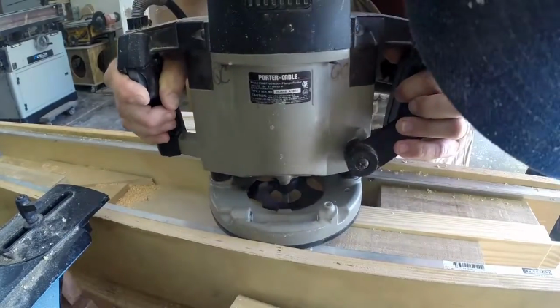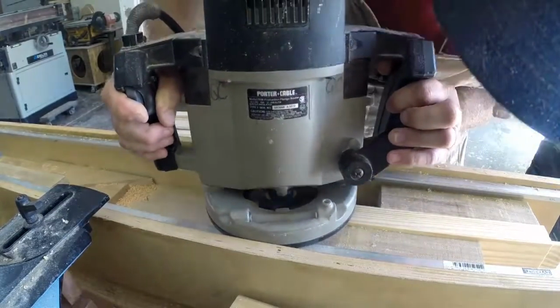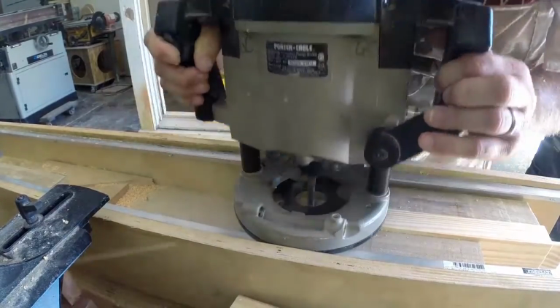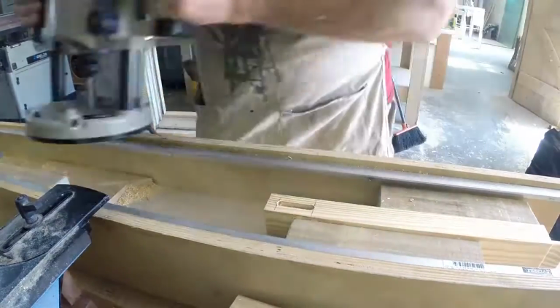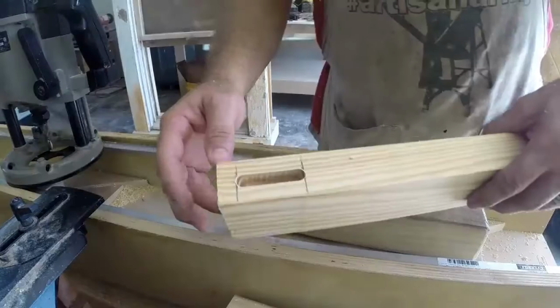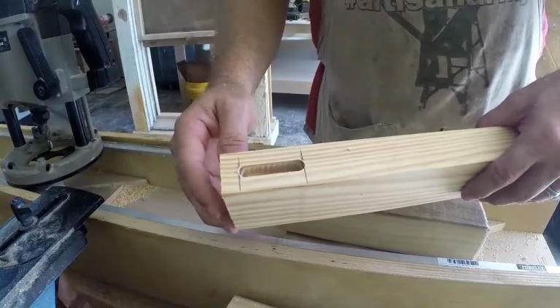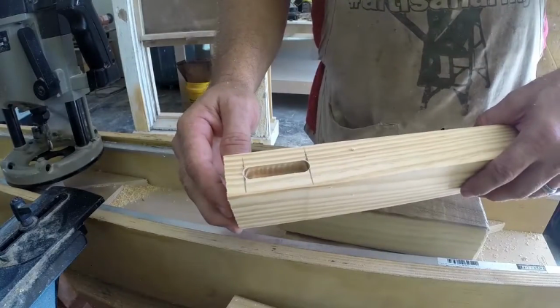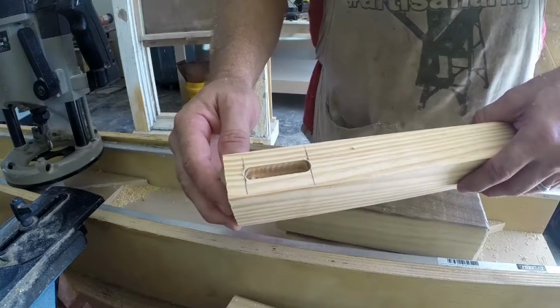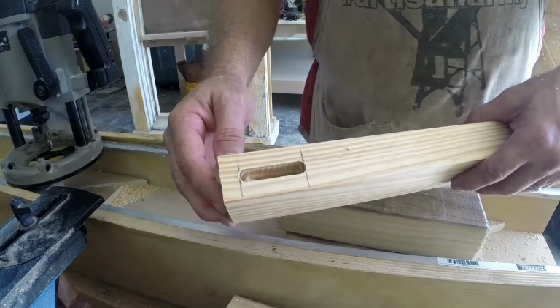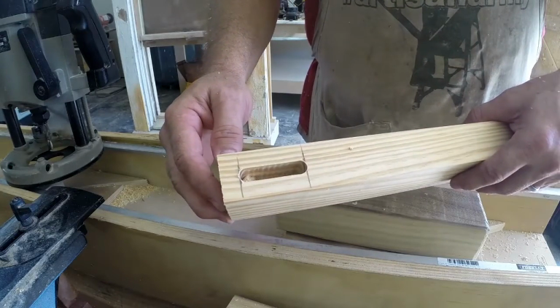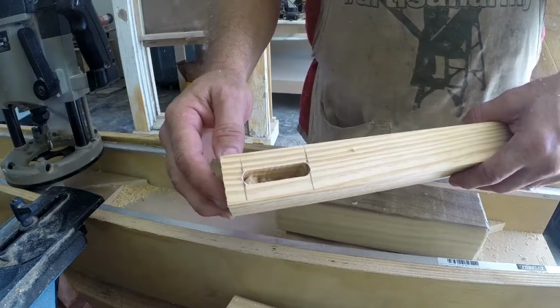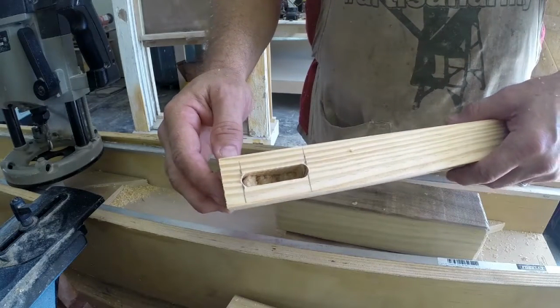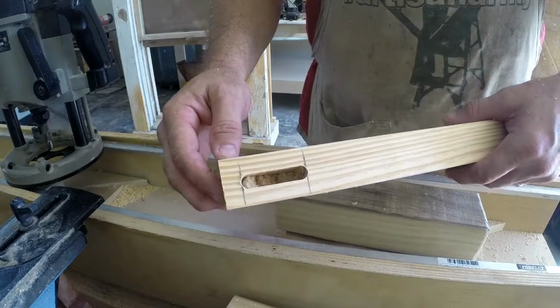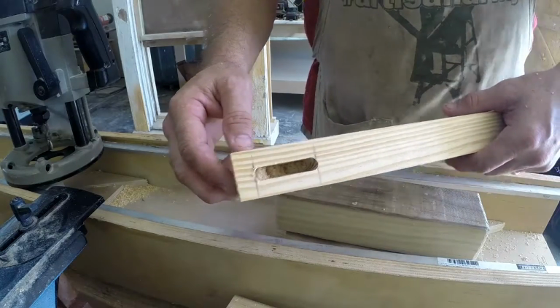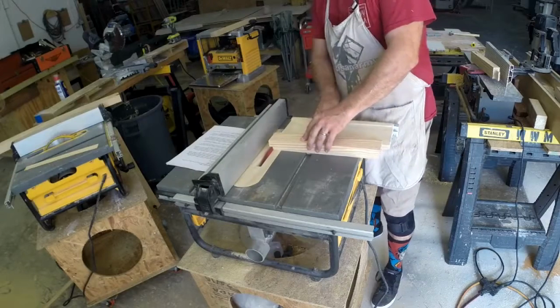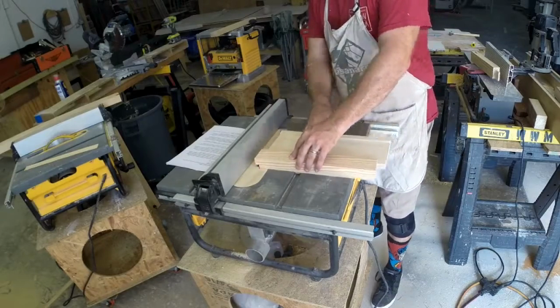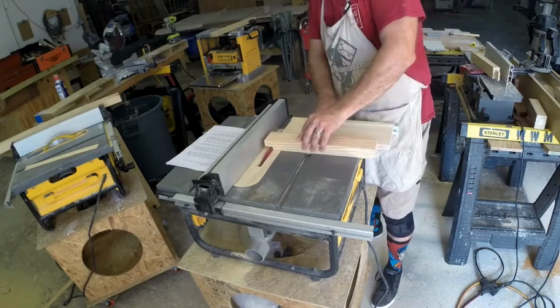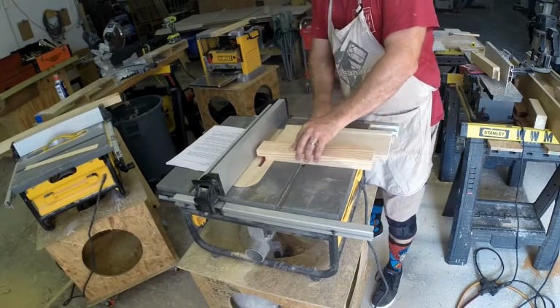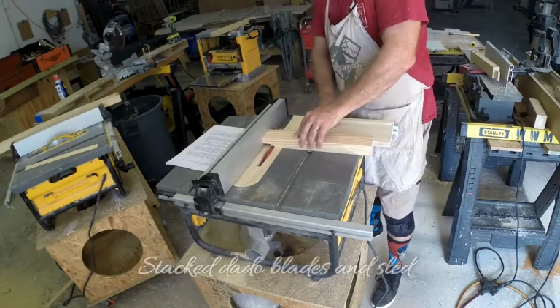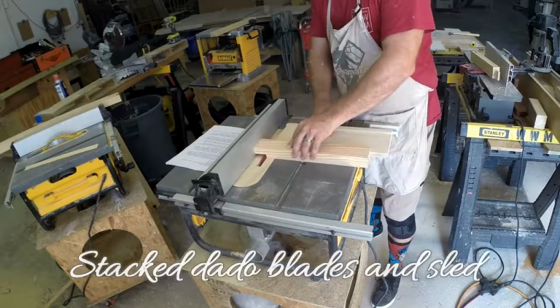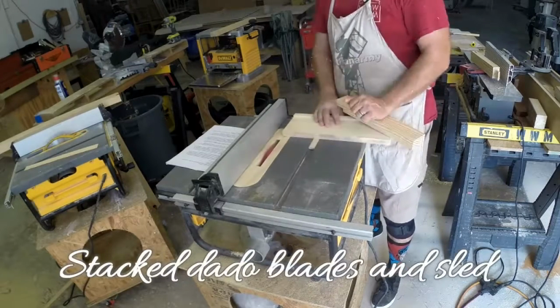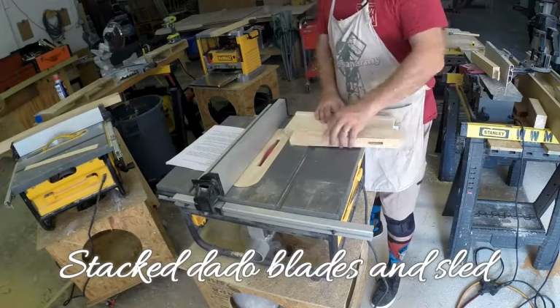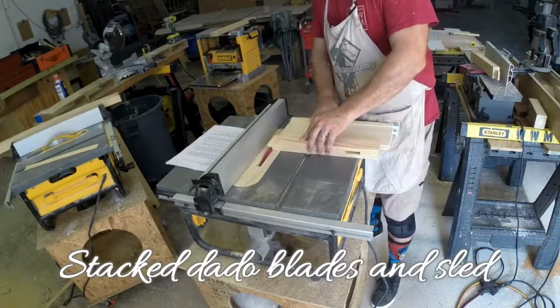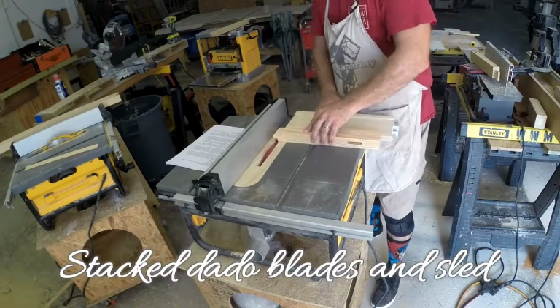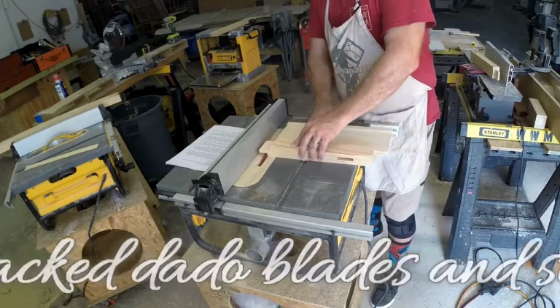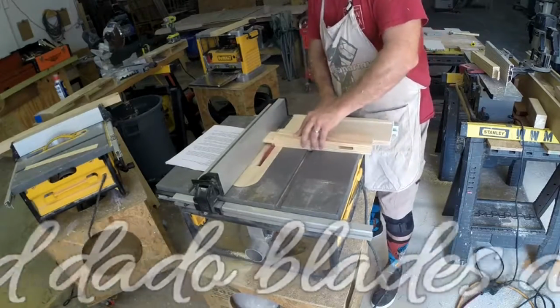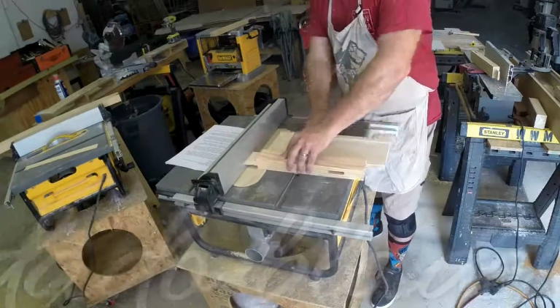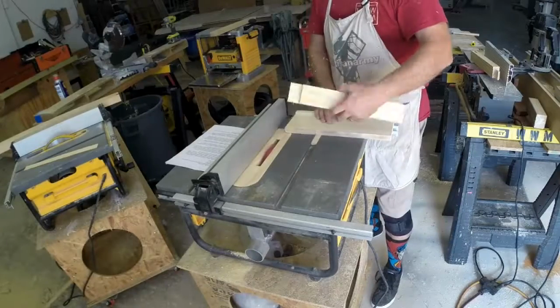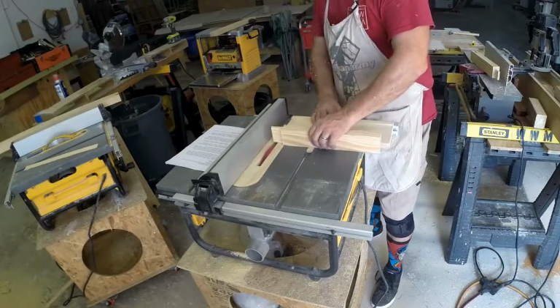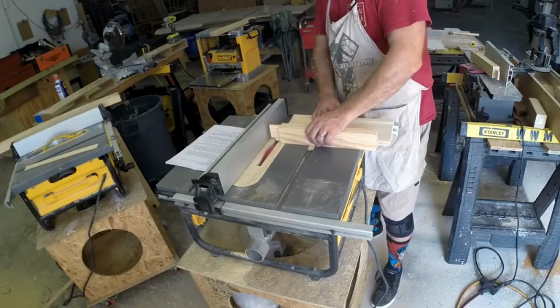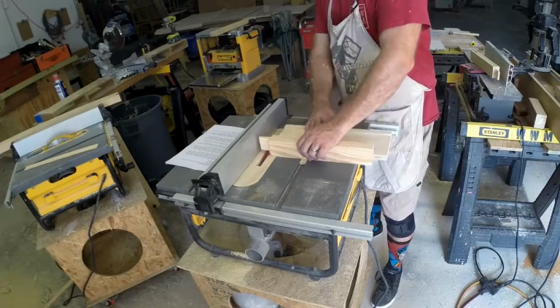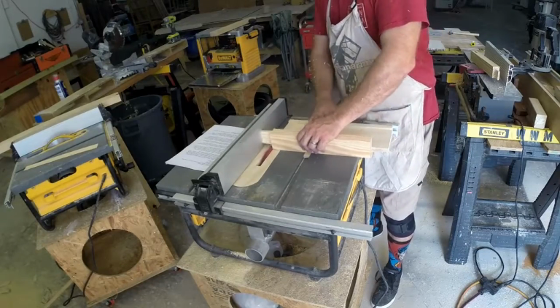I made this mortising trough myself out of plywood. I set up my table saw with a dado blade to take cuts from both sides of my work to leave a tenon in the center.